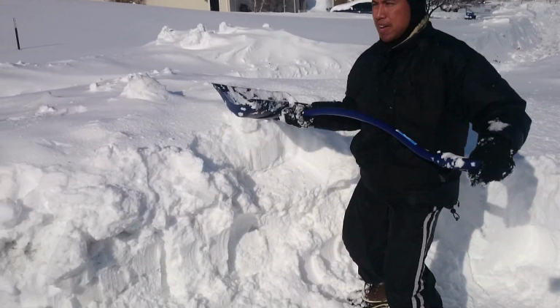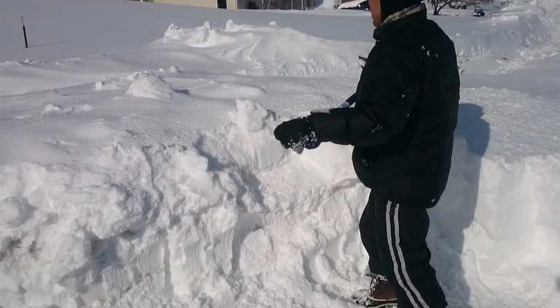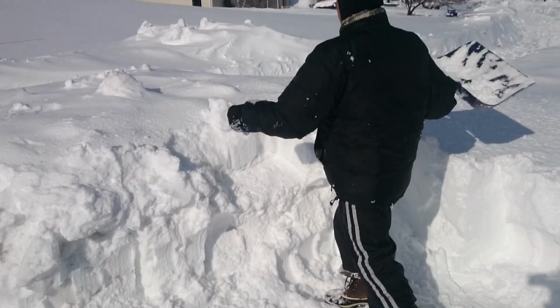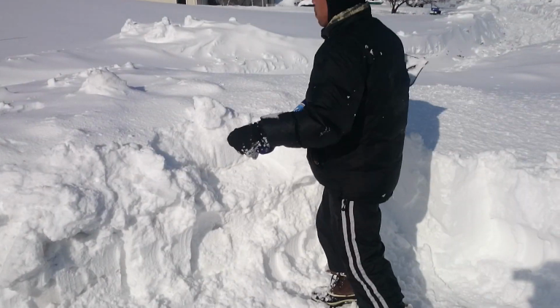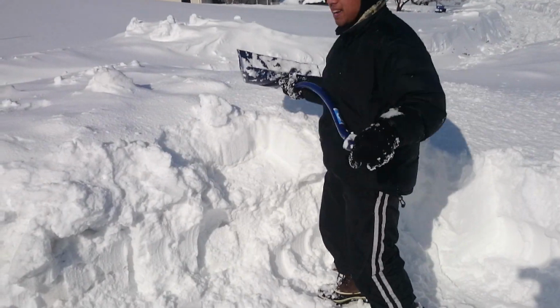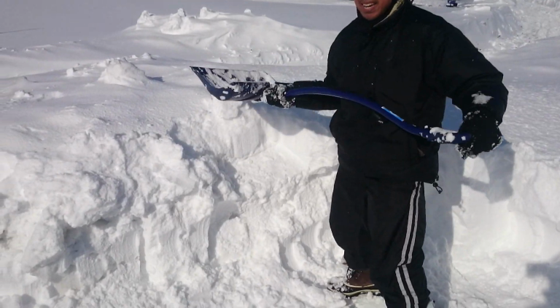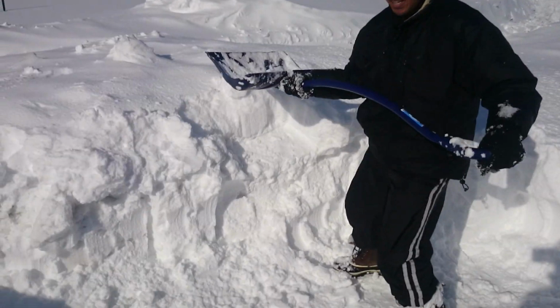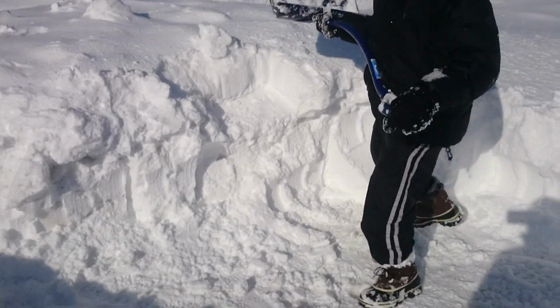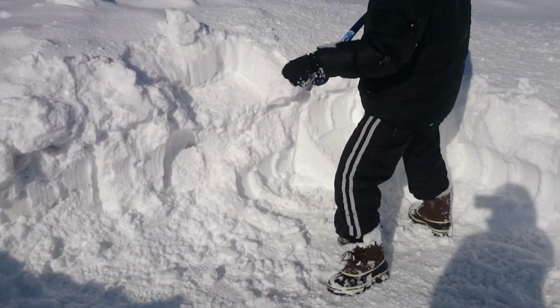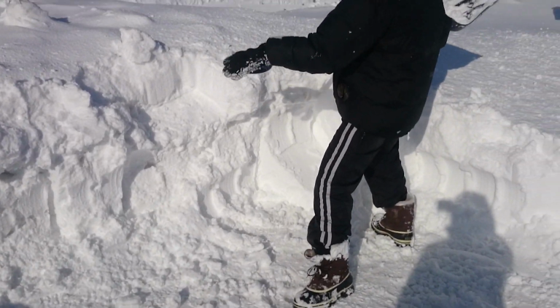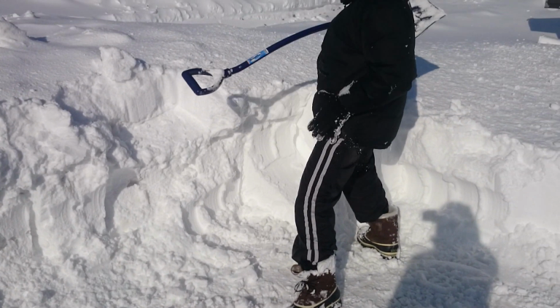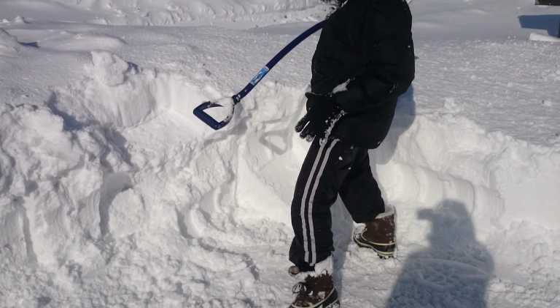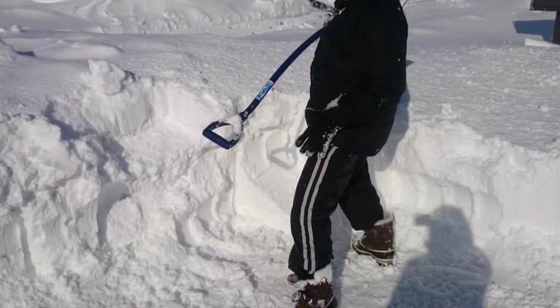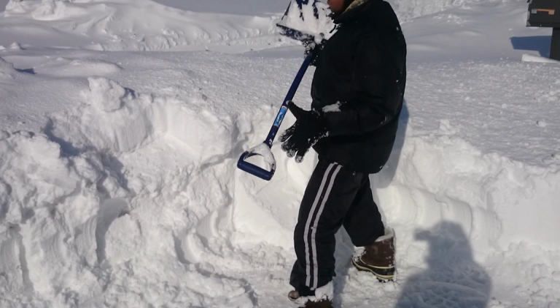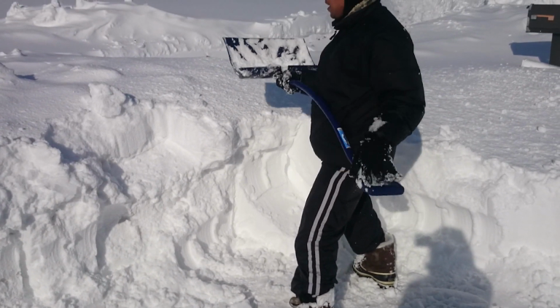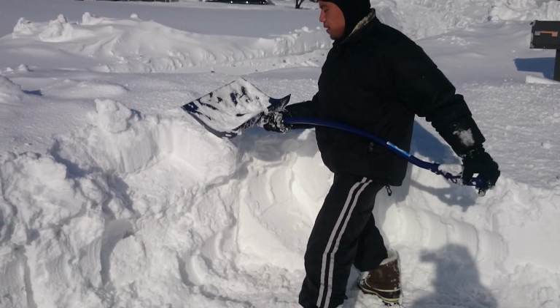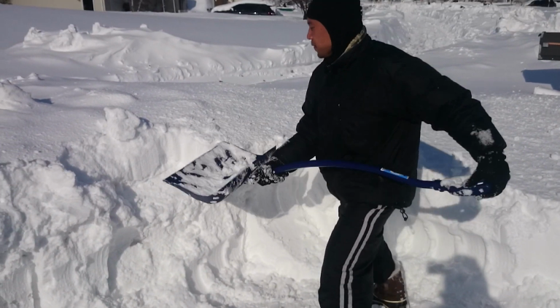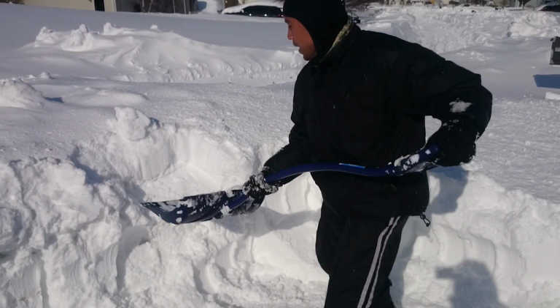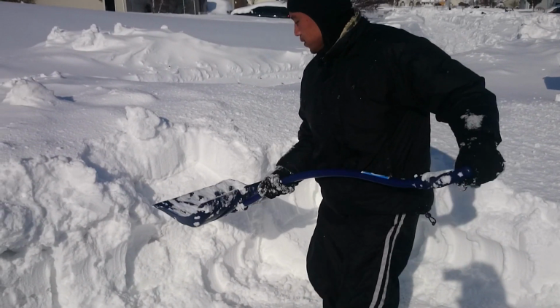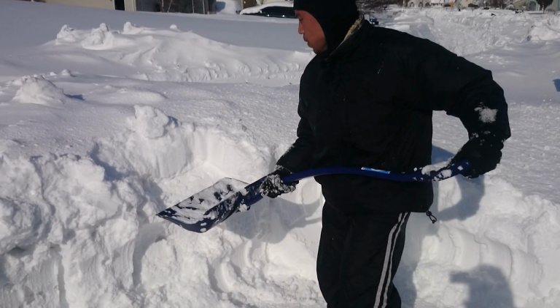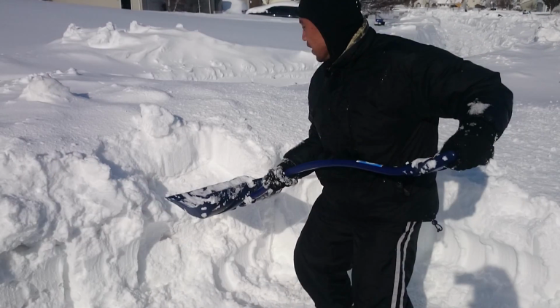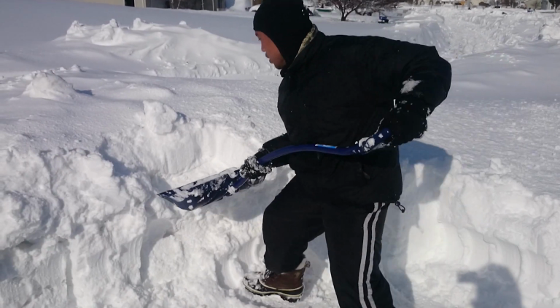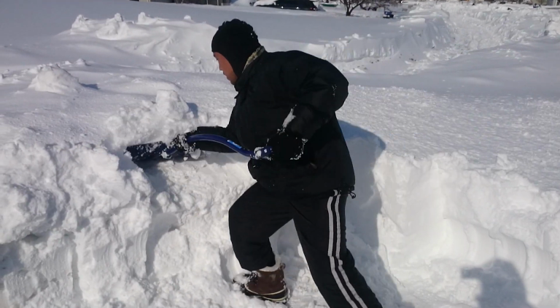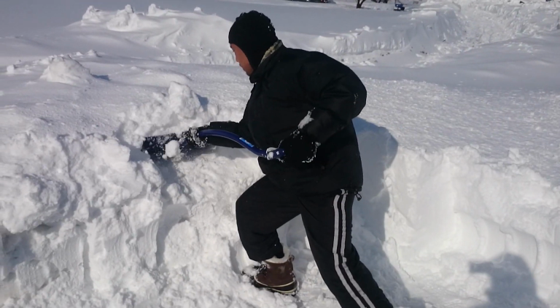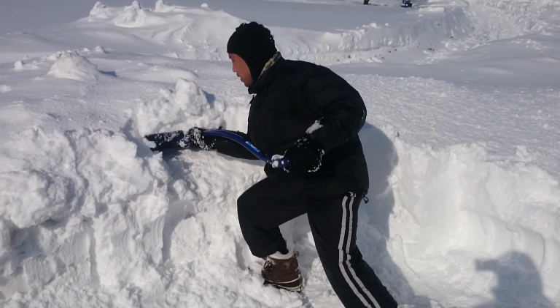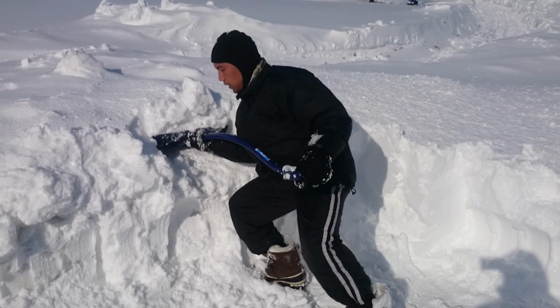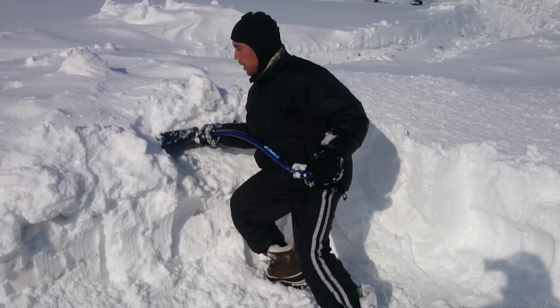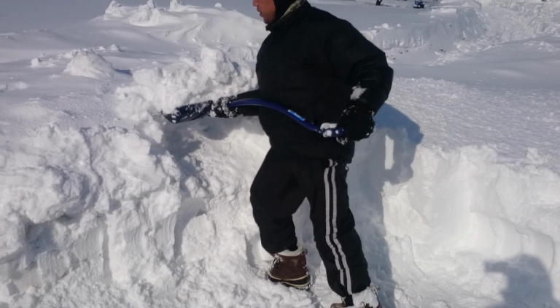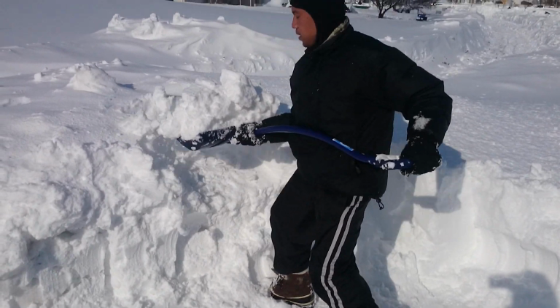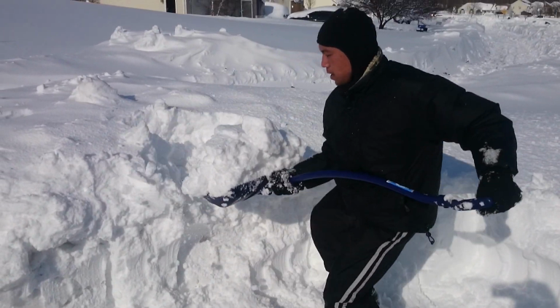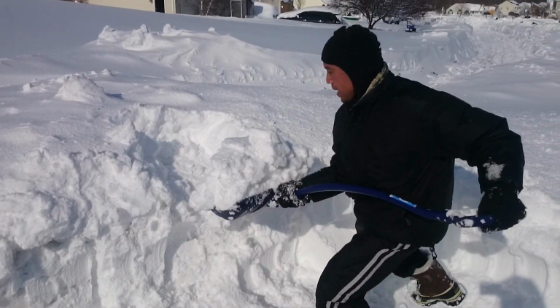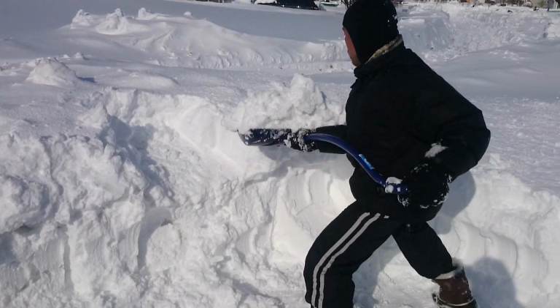And throw like that. I didn't really lift my body — I externally rotated on this hip. So you want to lunge, lift, and throw.